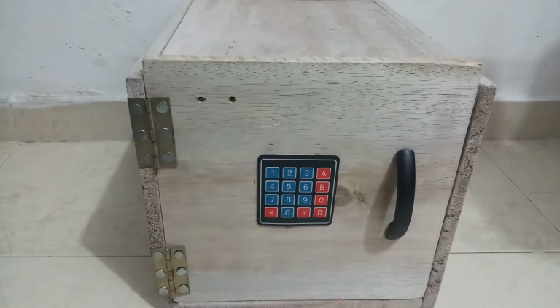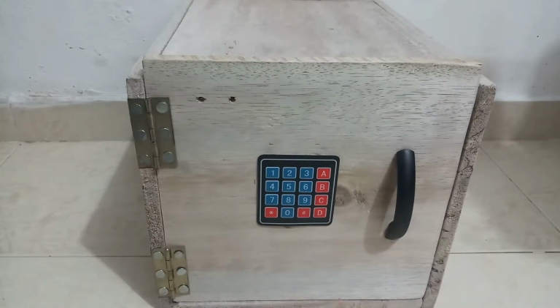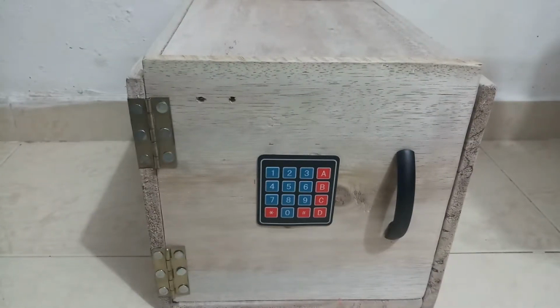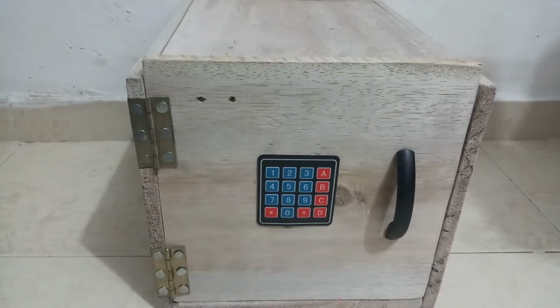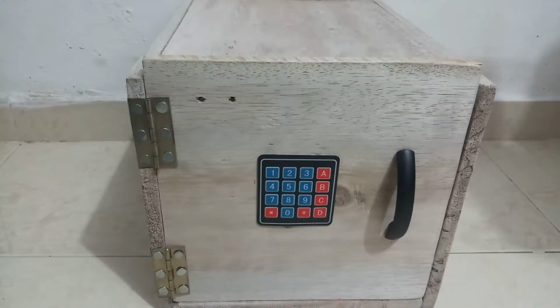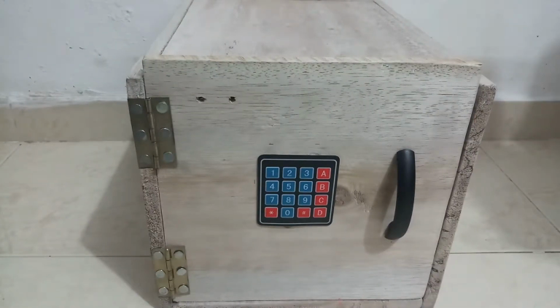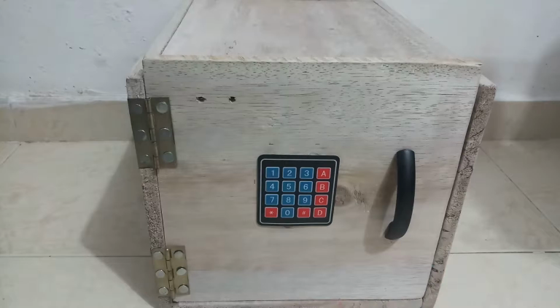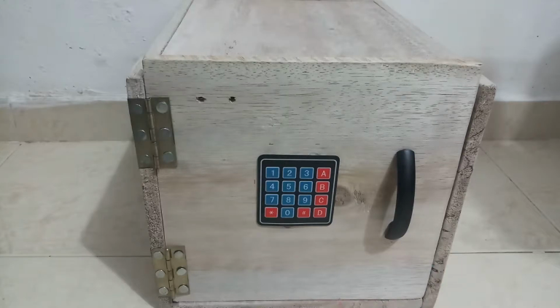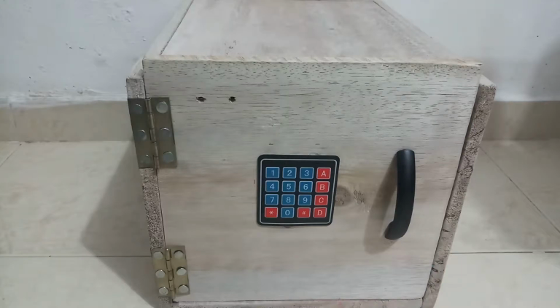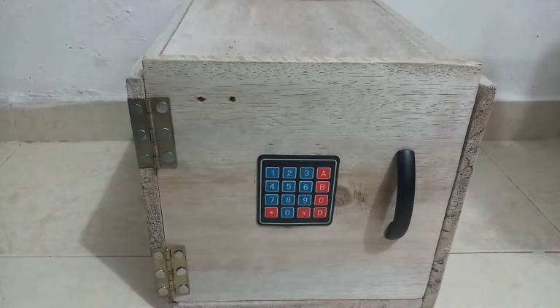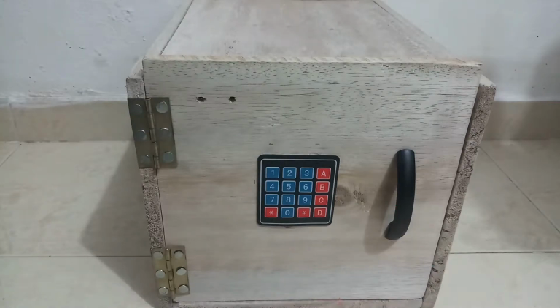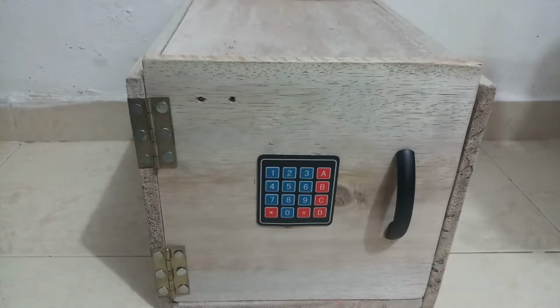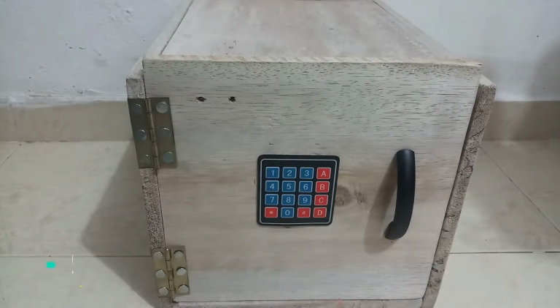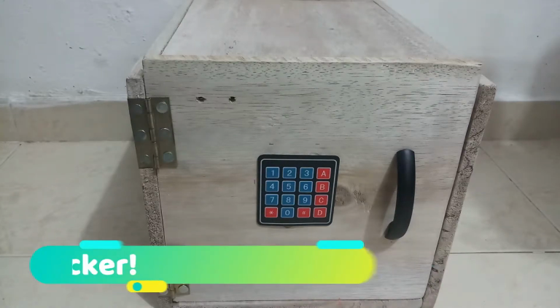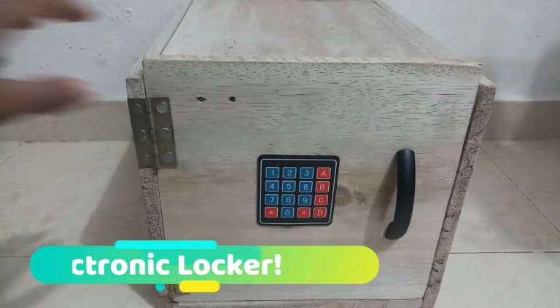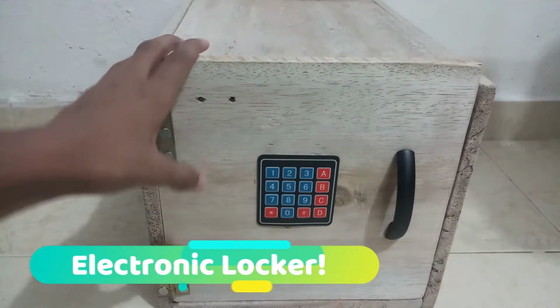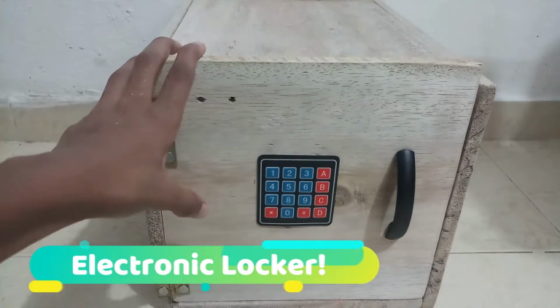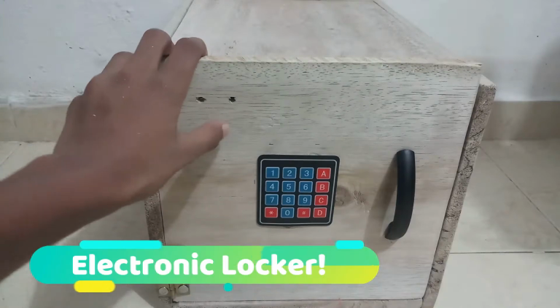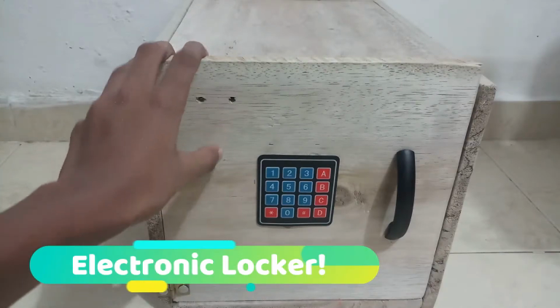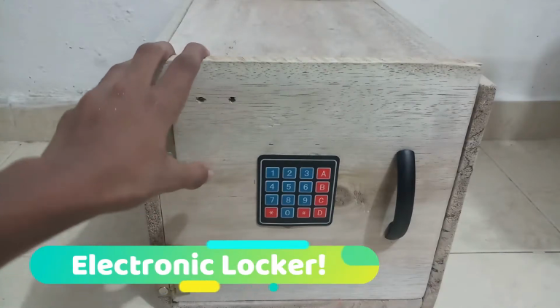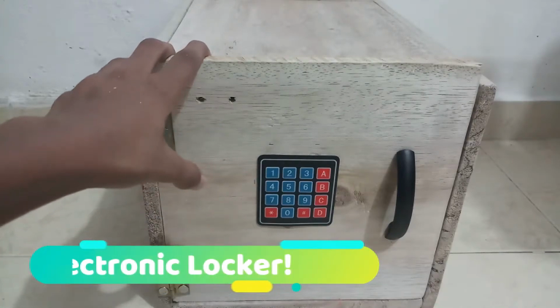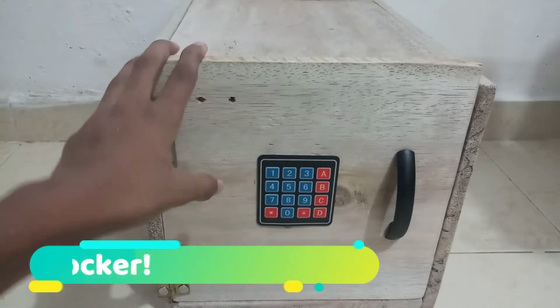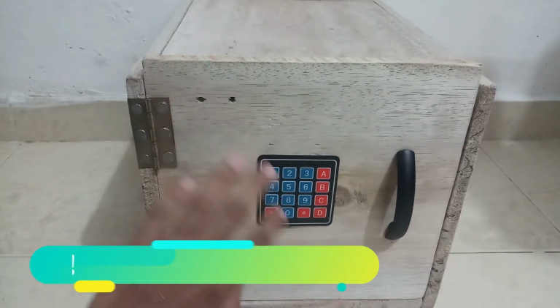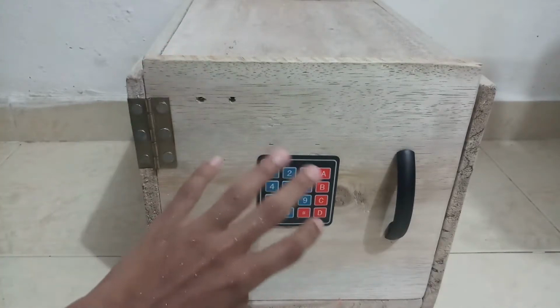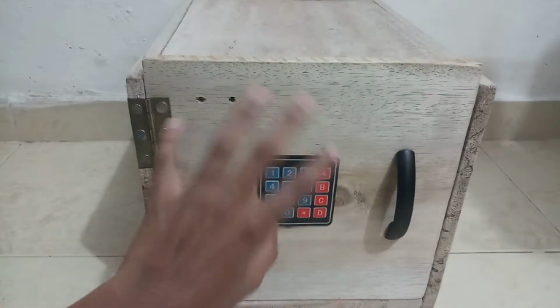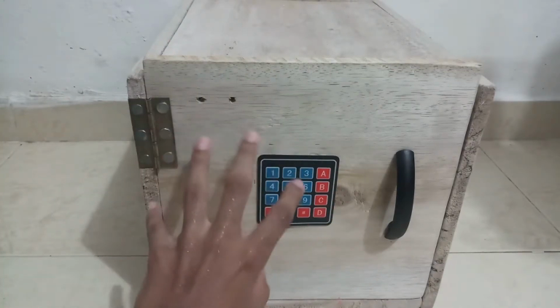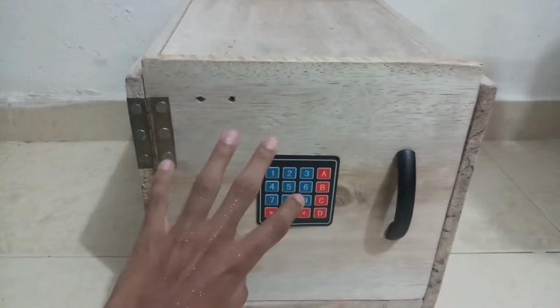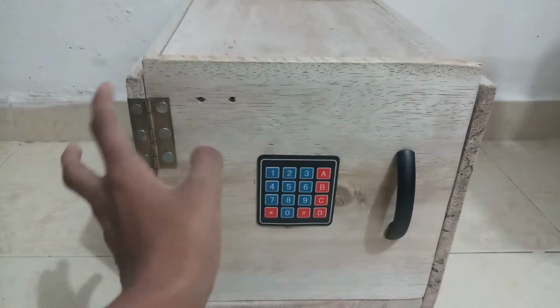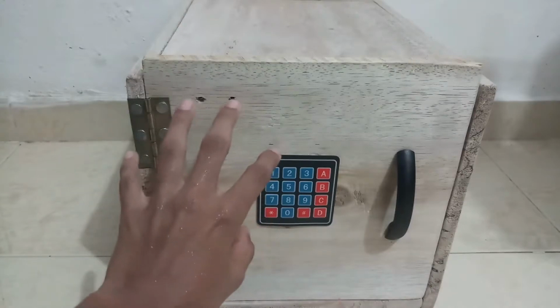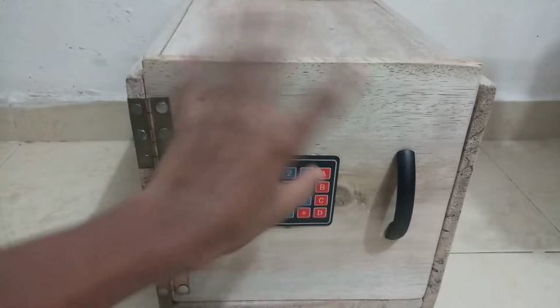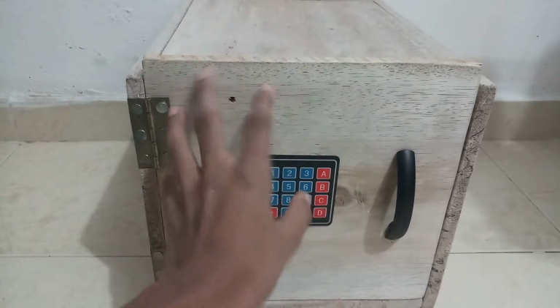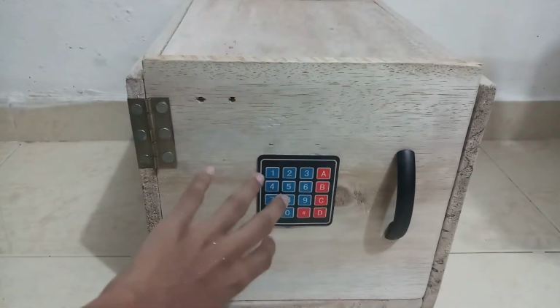Hi guys, welcome back to another video from Dr. Crazy Science. In this video I'll be showing you a DIY I built — this is a safe, a locker, an electronic safe. On the front part I'll just do a review, then we'll see the internal connections.